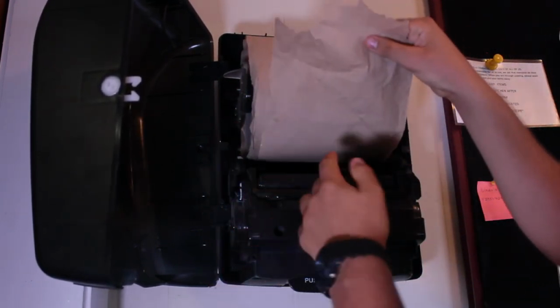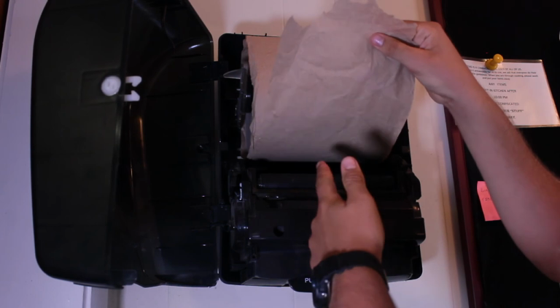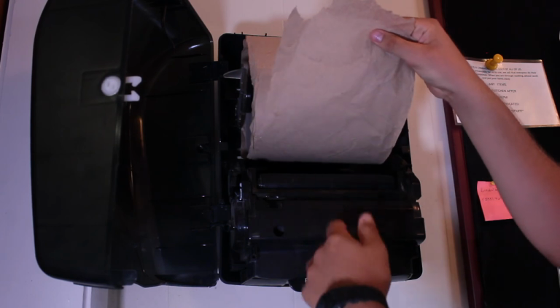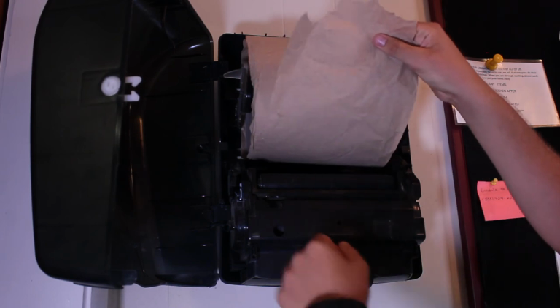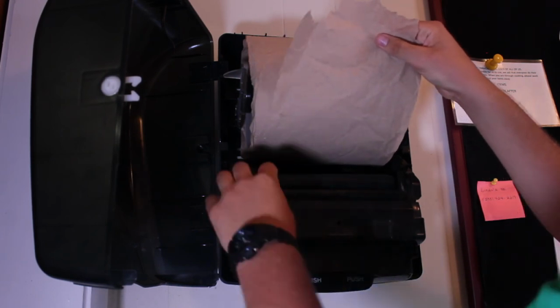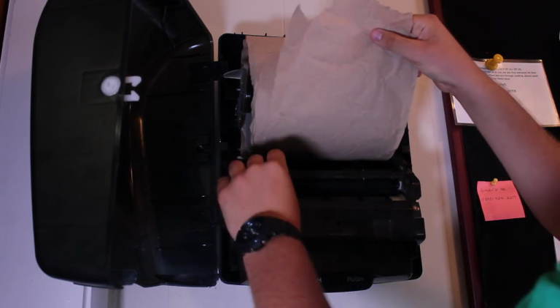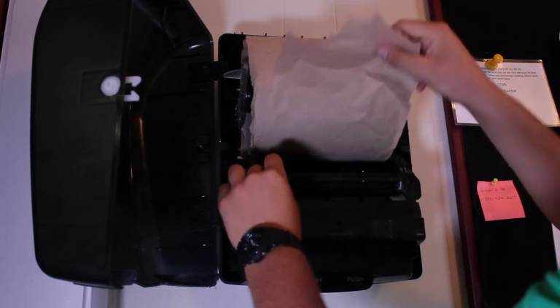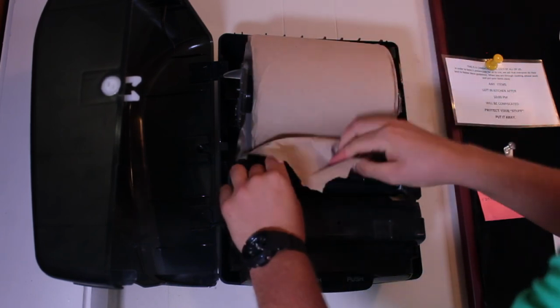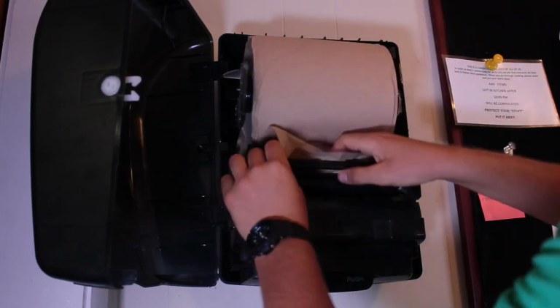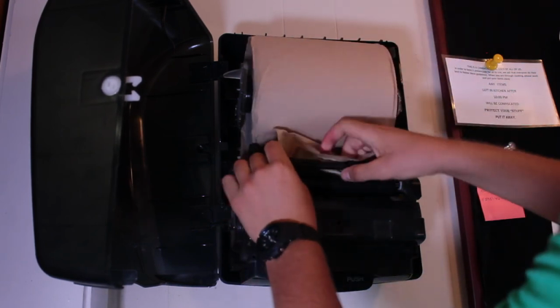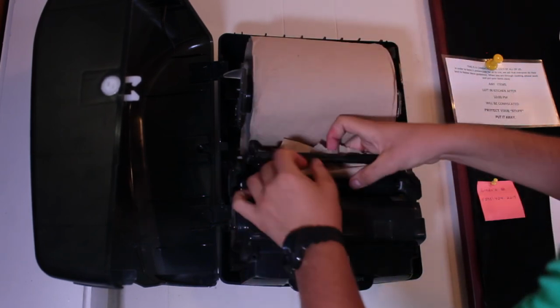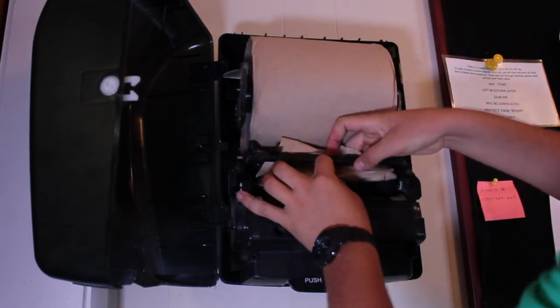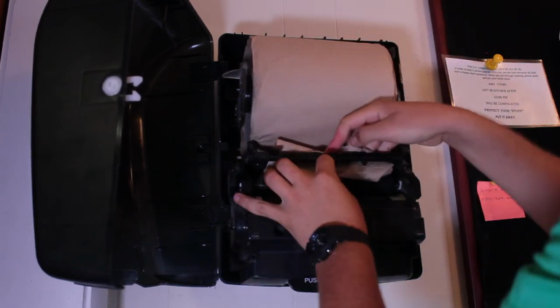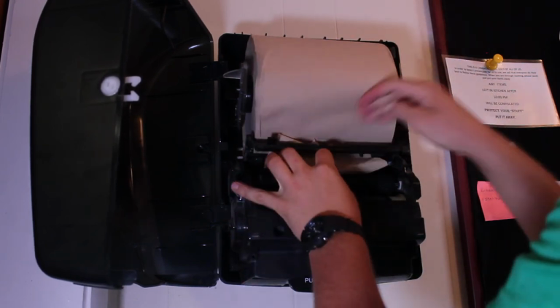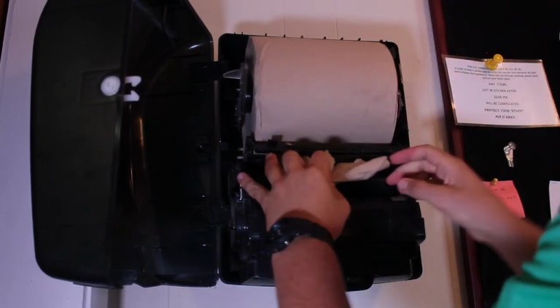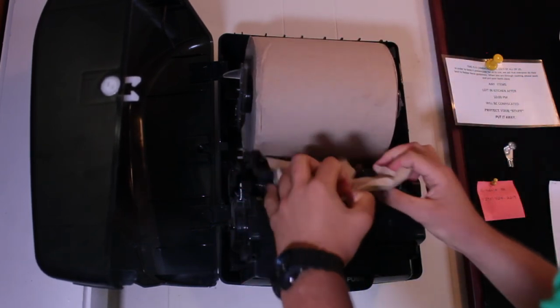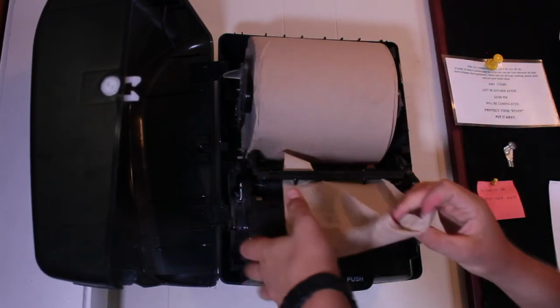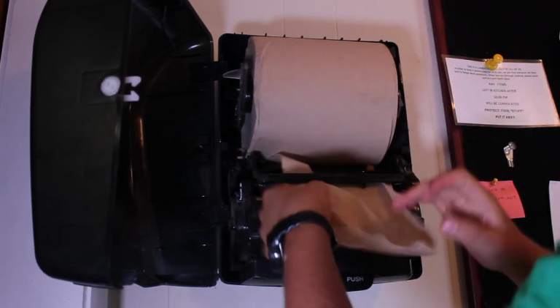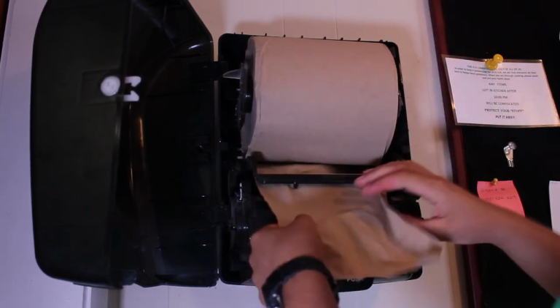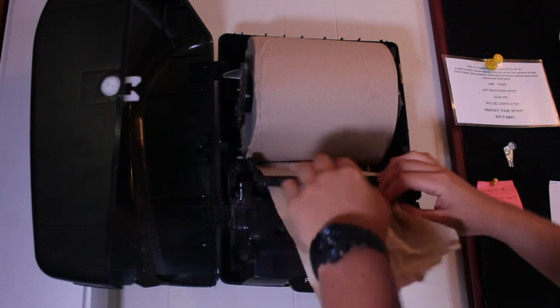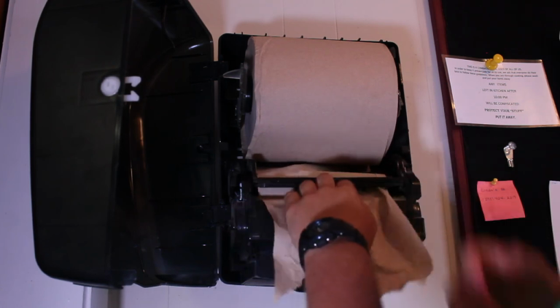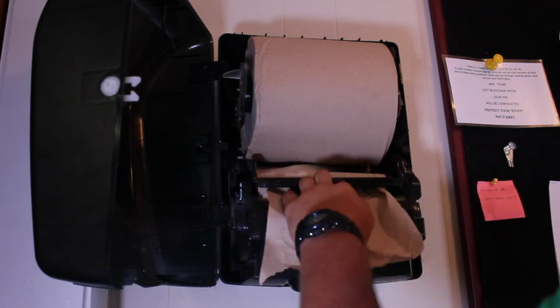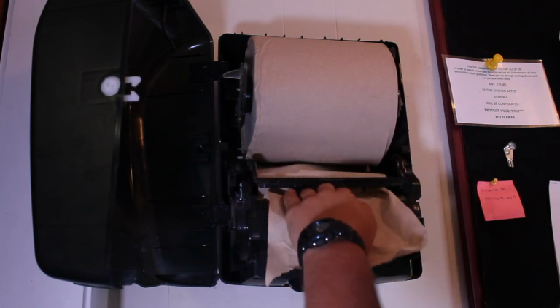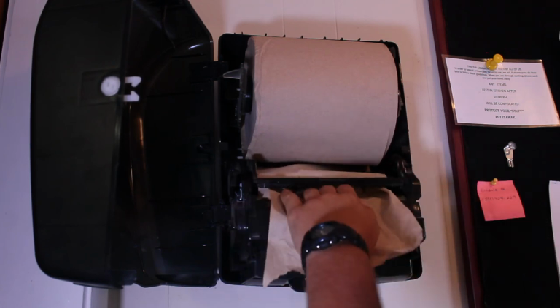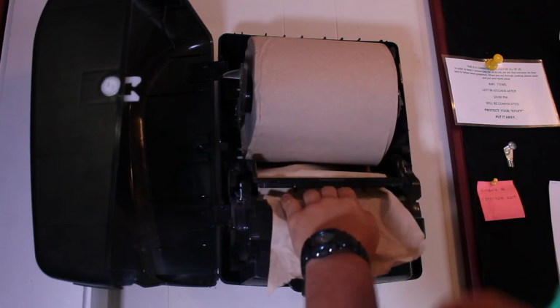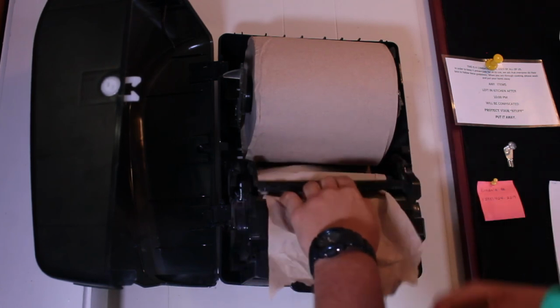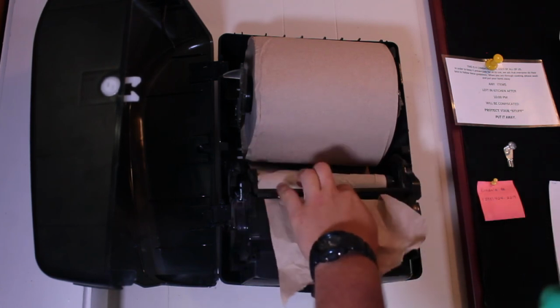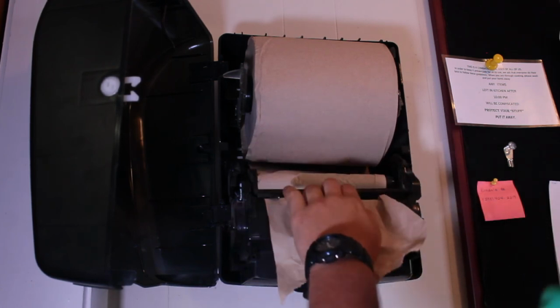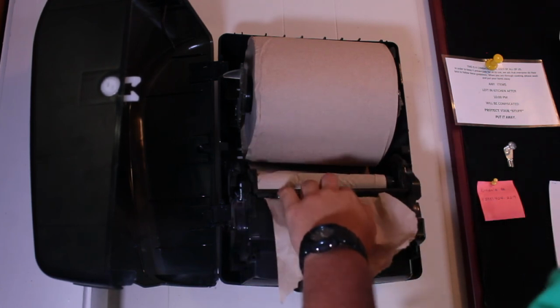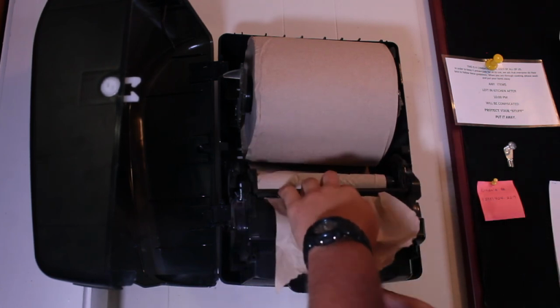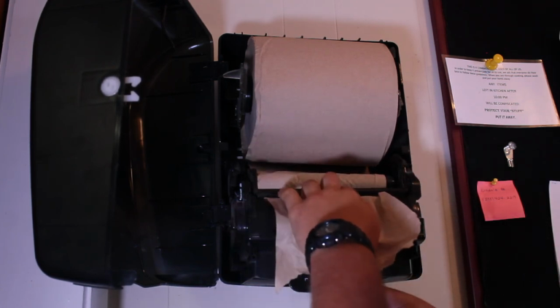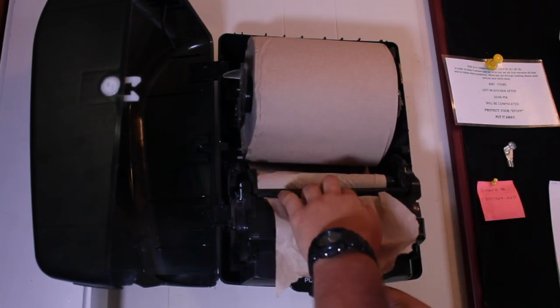Once you have it inserted, lift up this tab and put your loose paper through there. Now, pushing it with your left hand against the tab, push the lever.